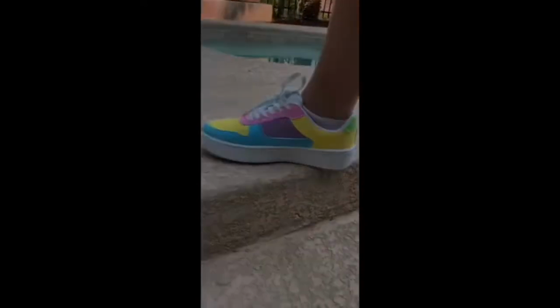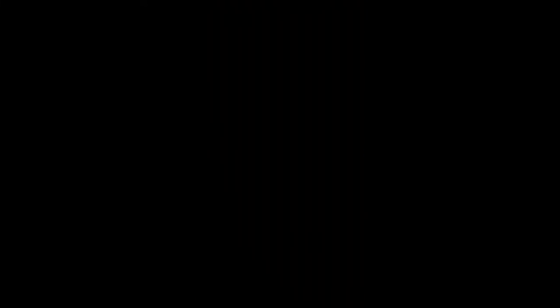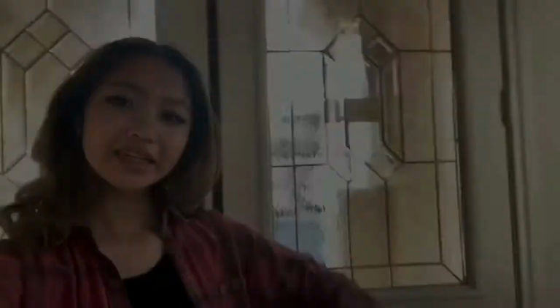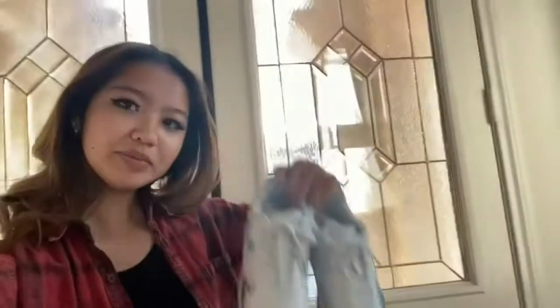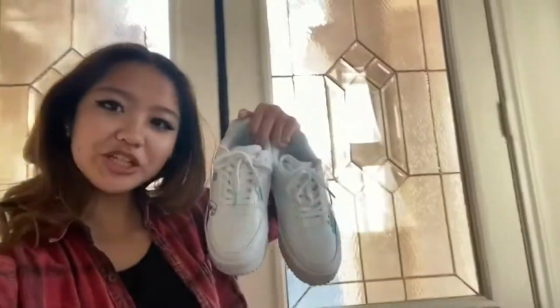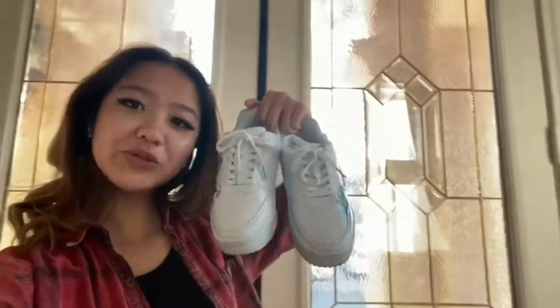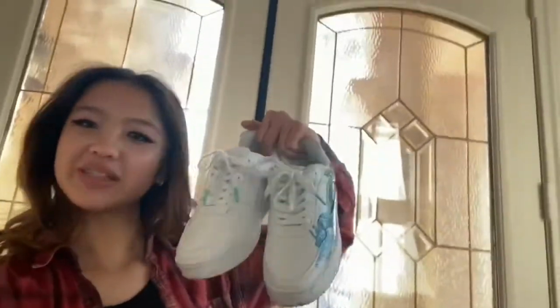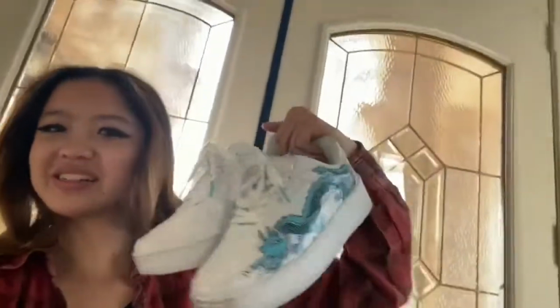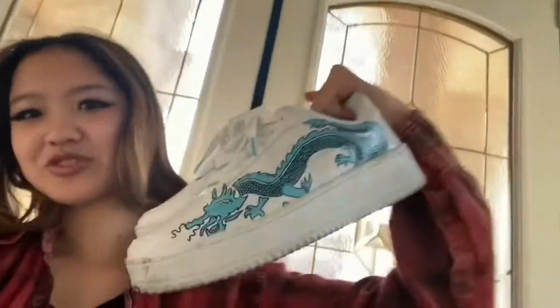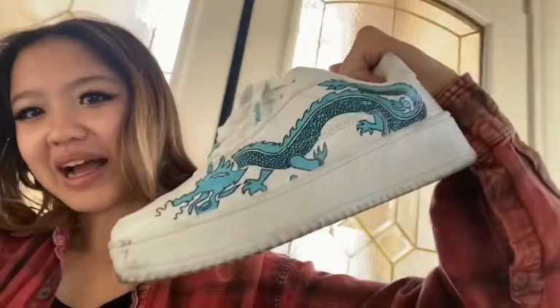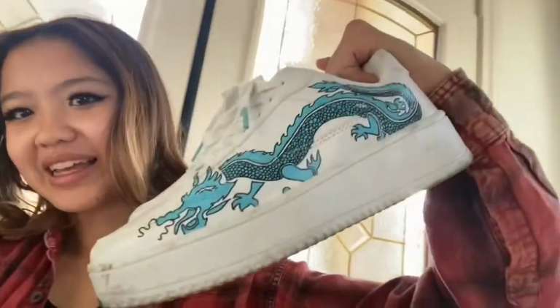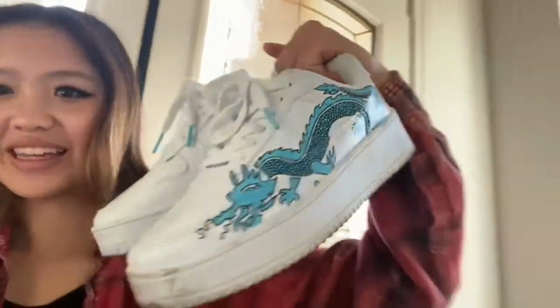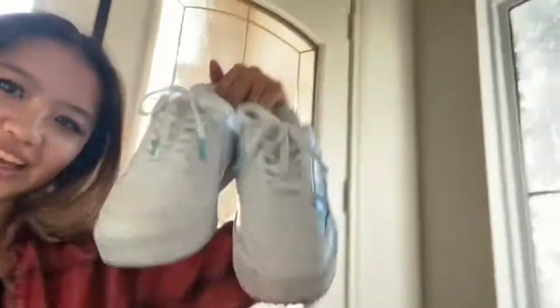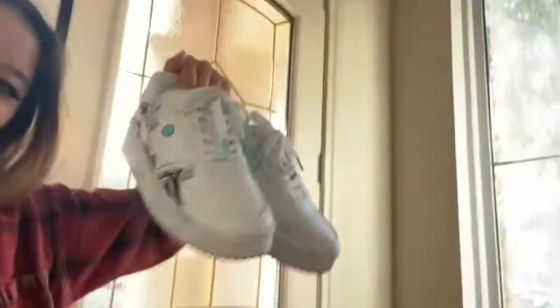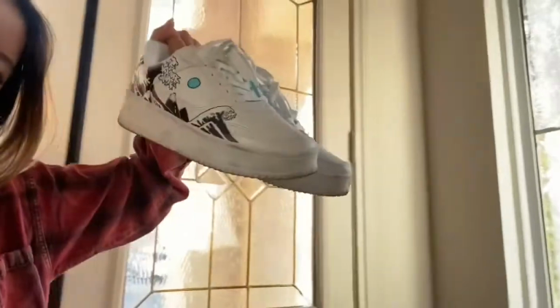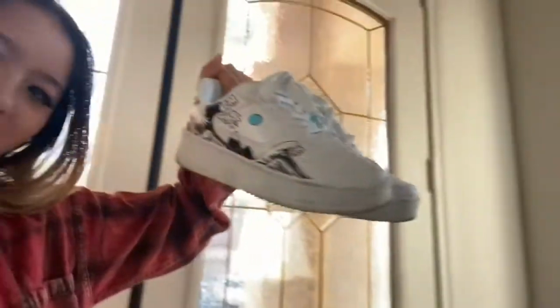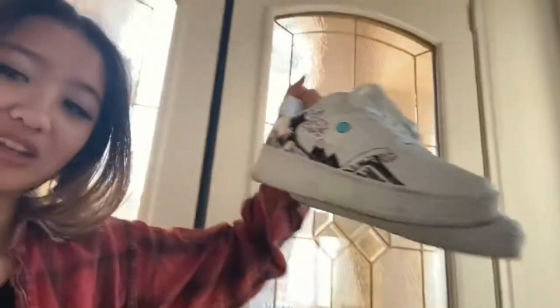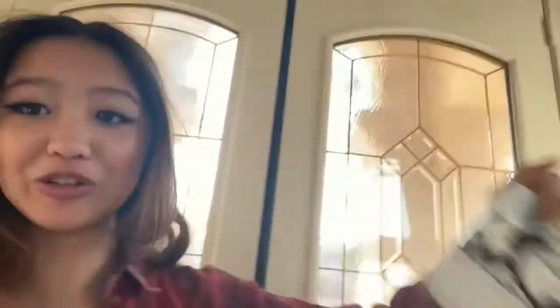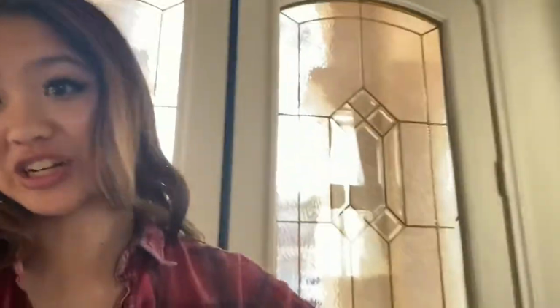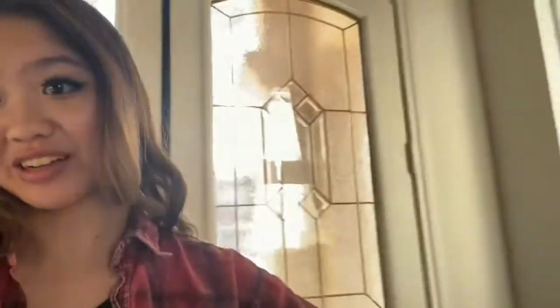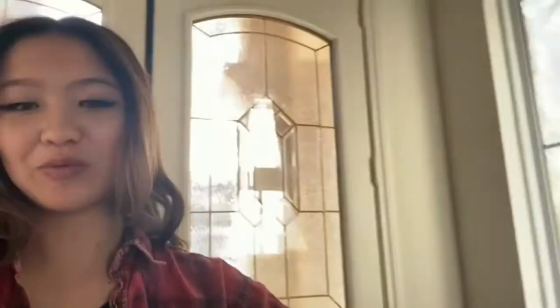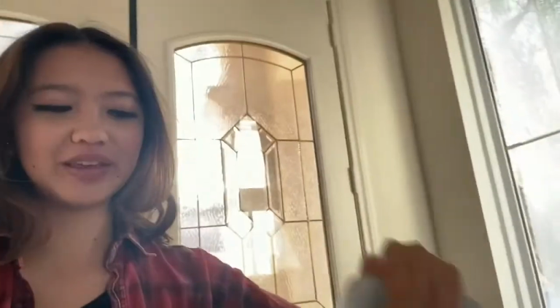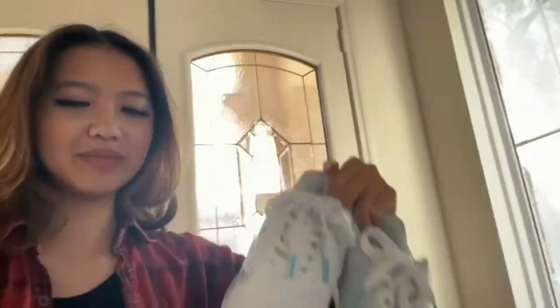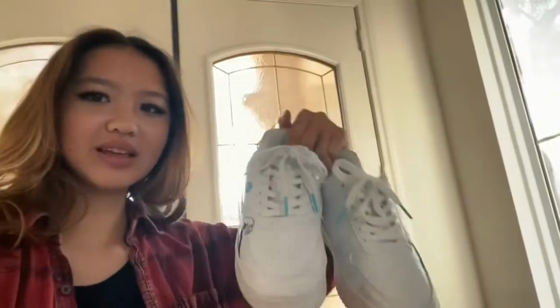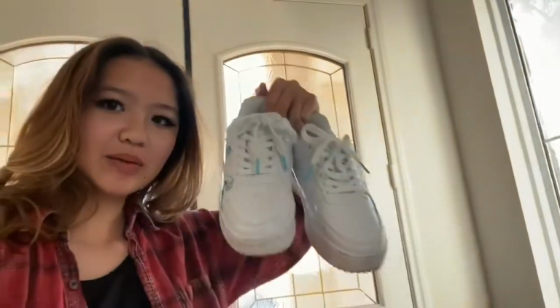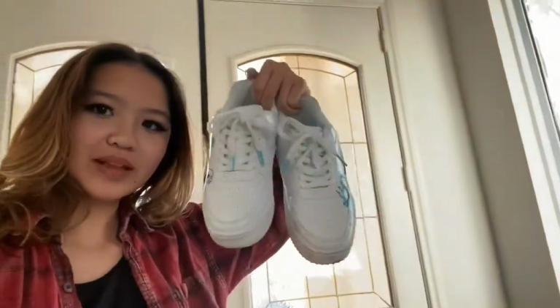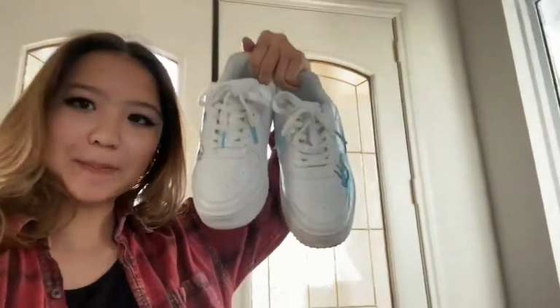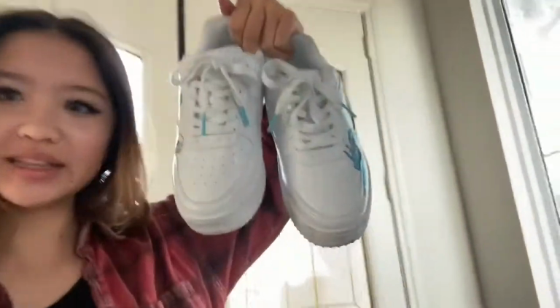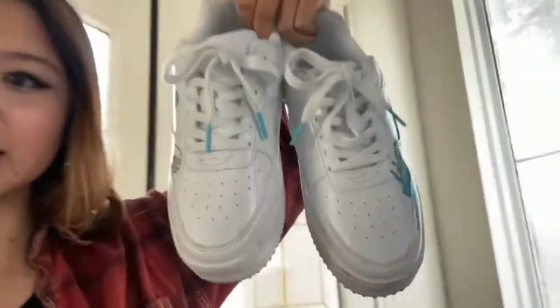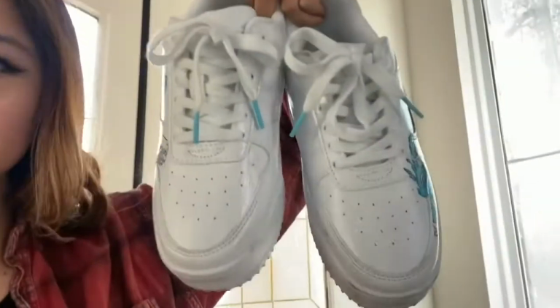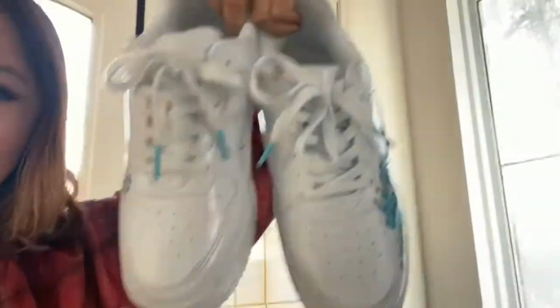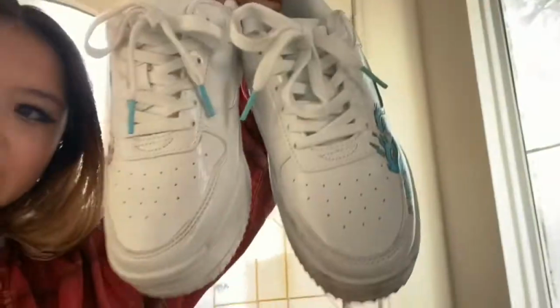Now we are spraying the finish on them. We taped them up so it doesn't get on the parts that aren't painted. And here are my shoes — here's the dragon. I painted the little laces too.